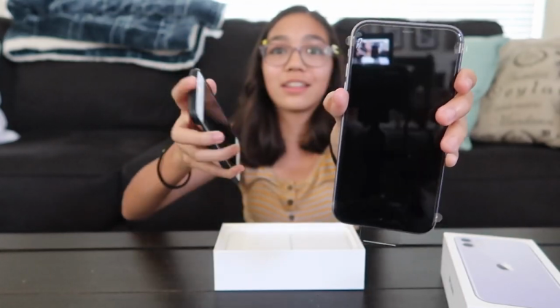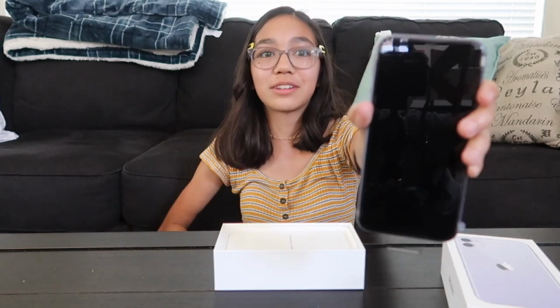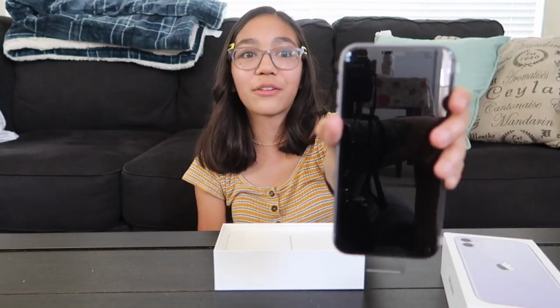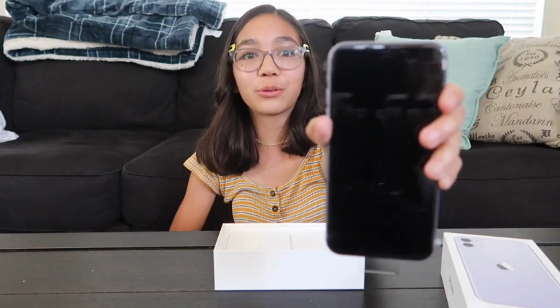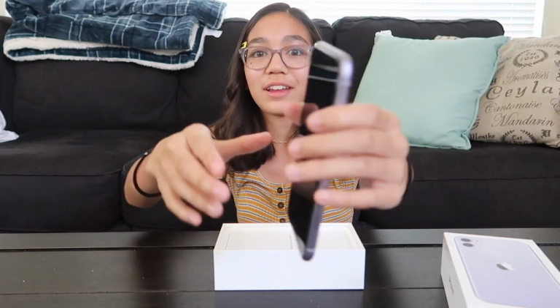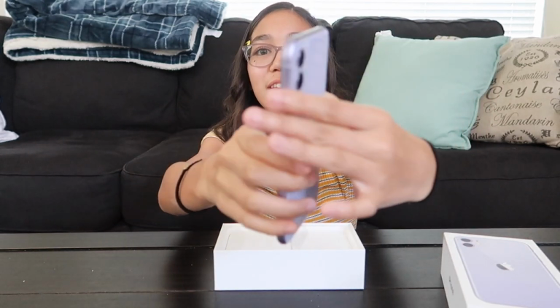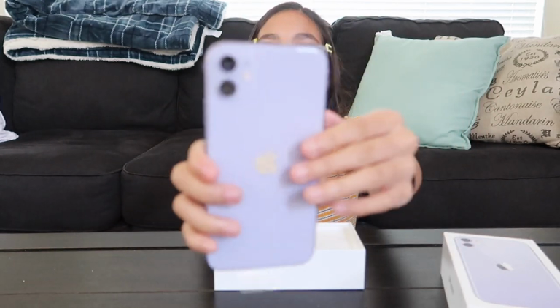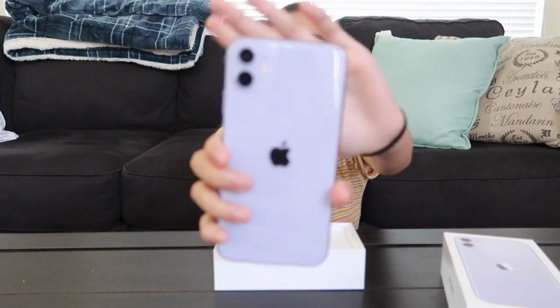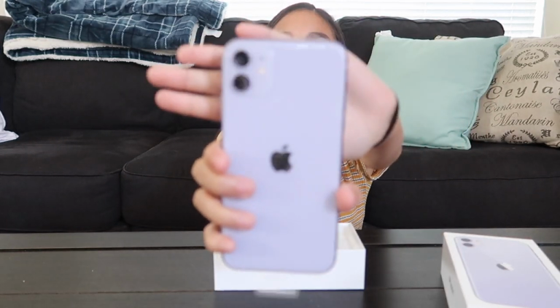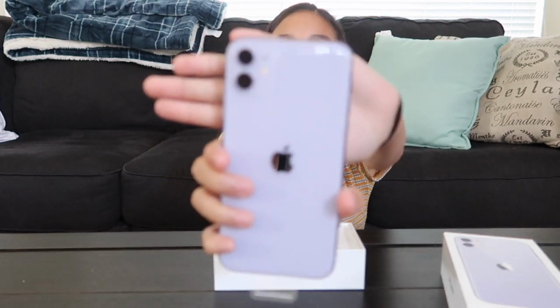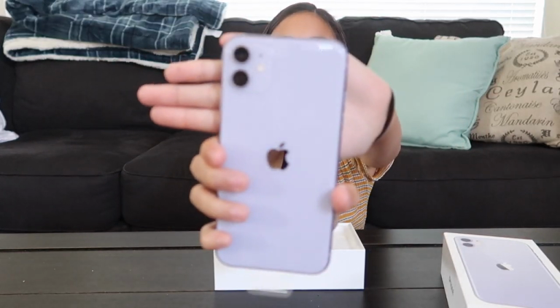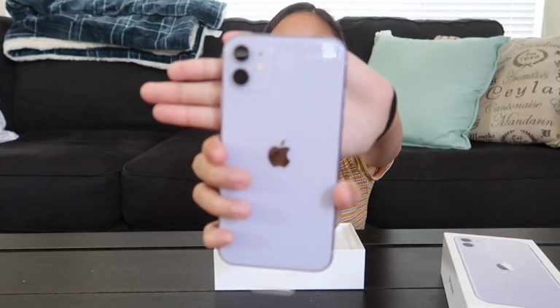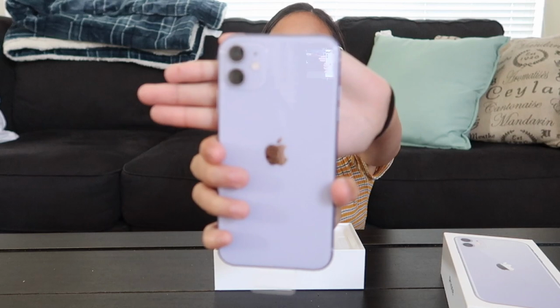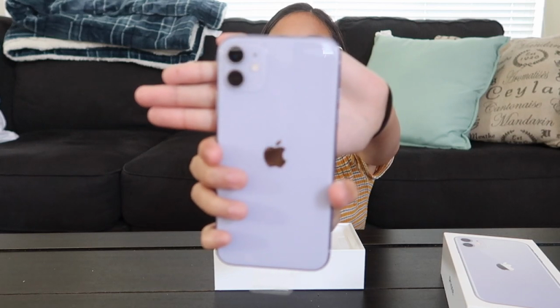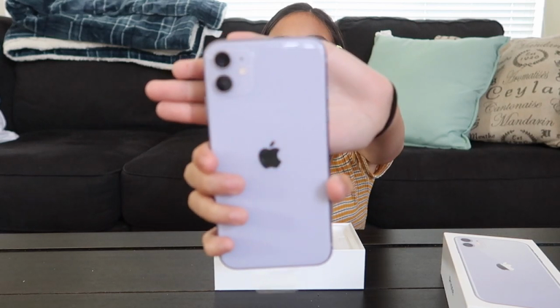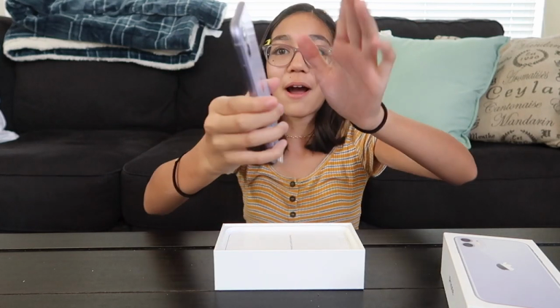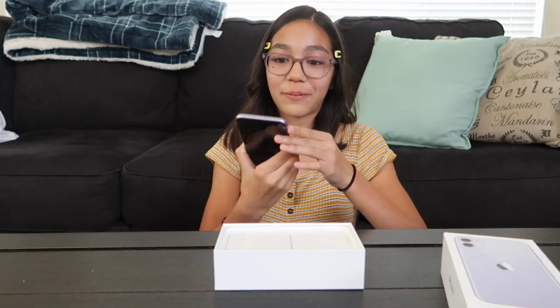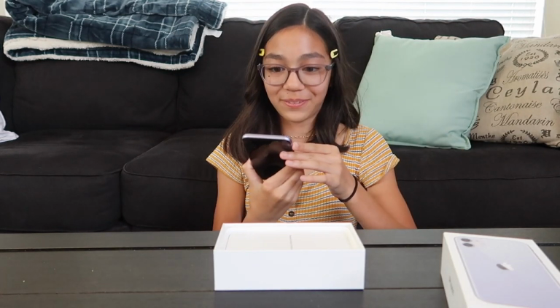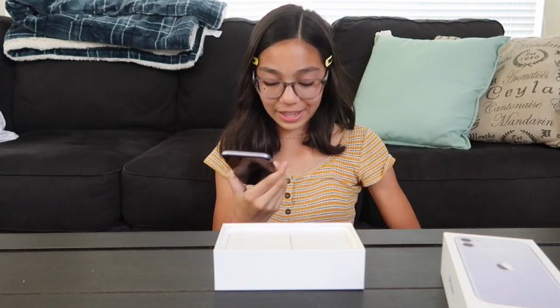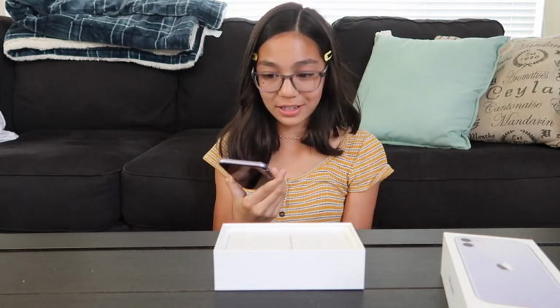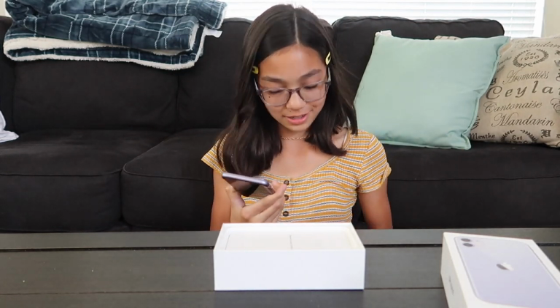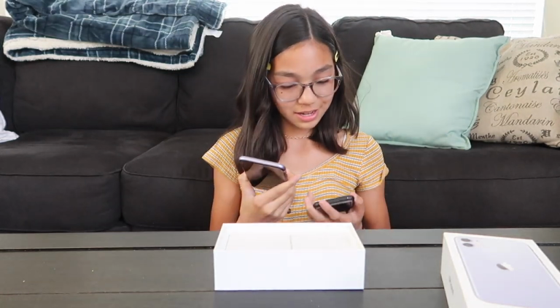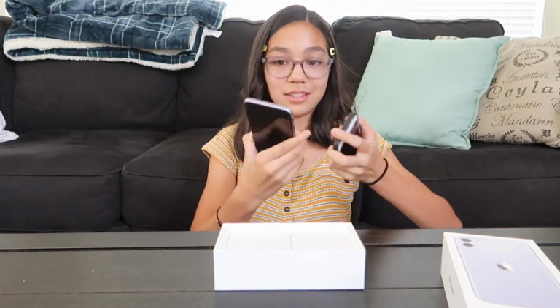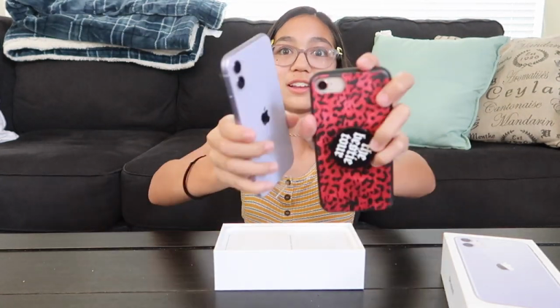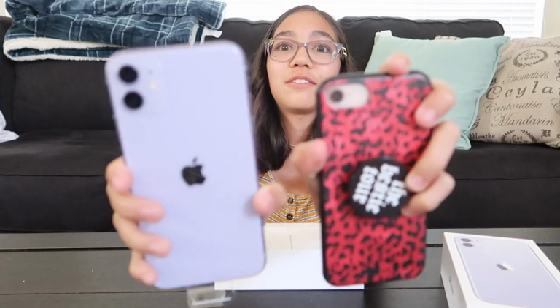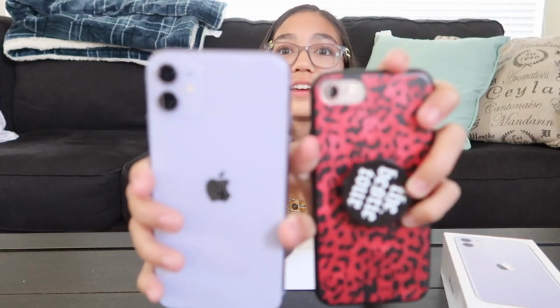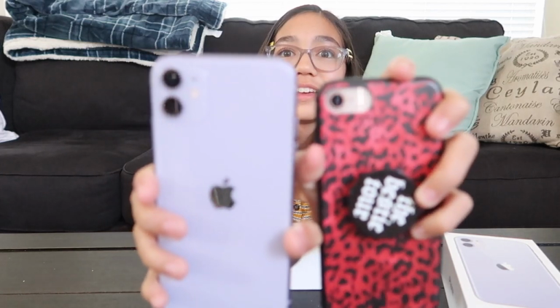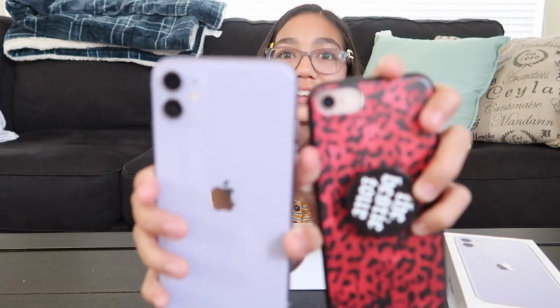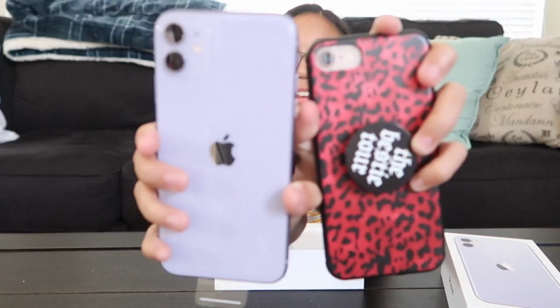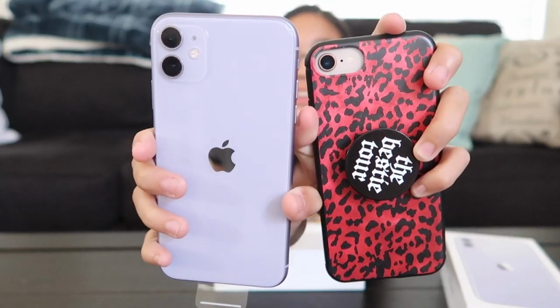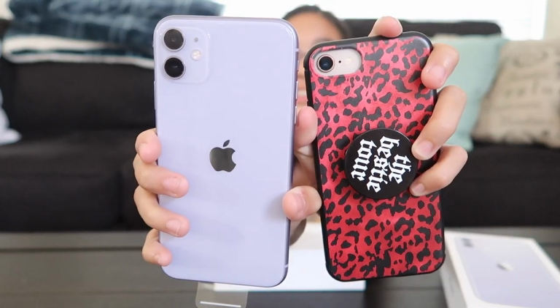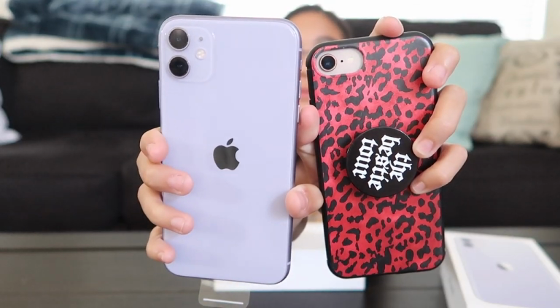And this one is all the whole screen, so it did change. And the camera is different too. See the cameras?